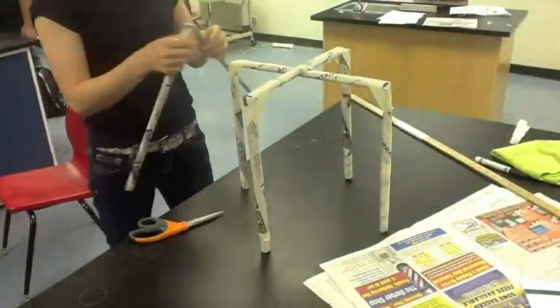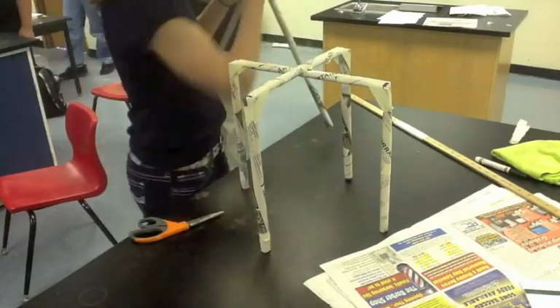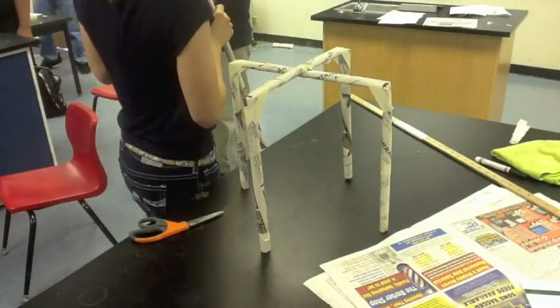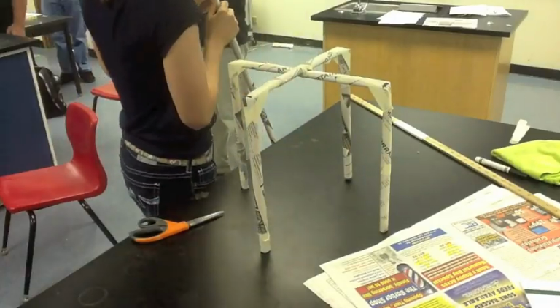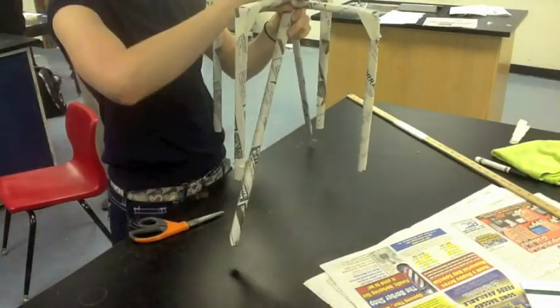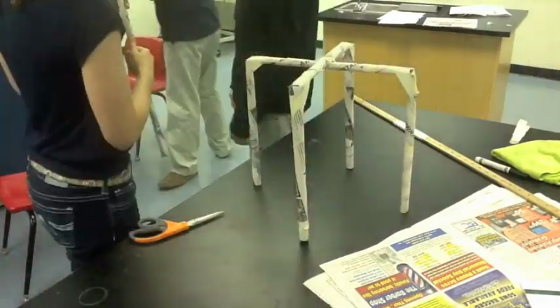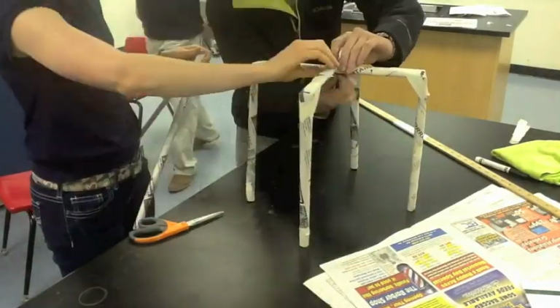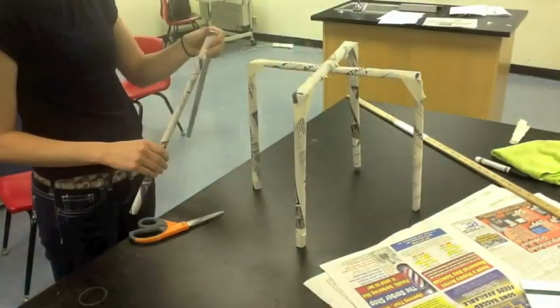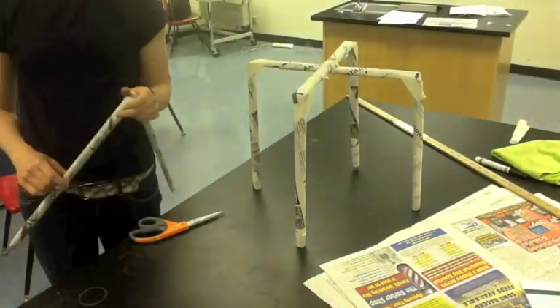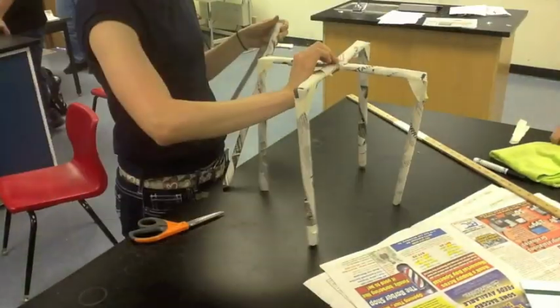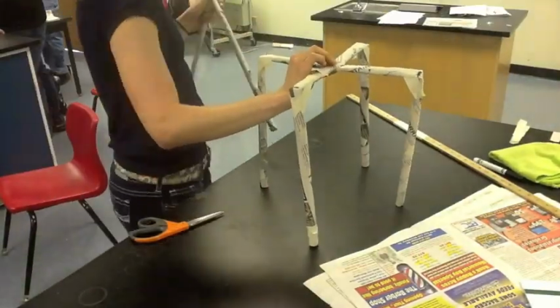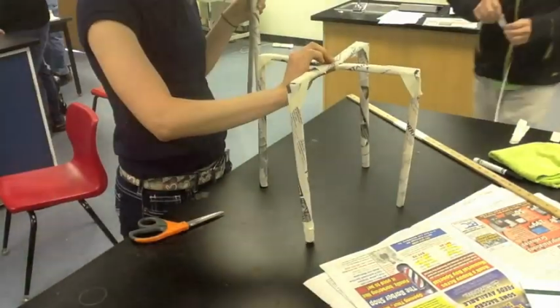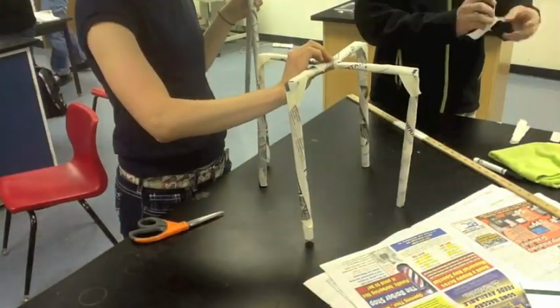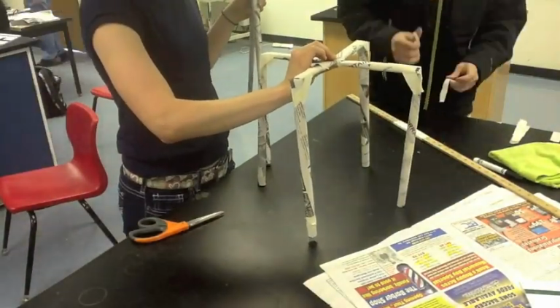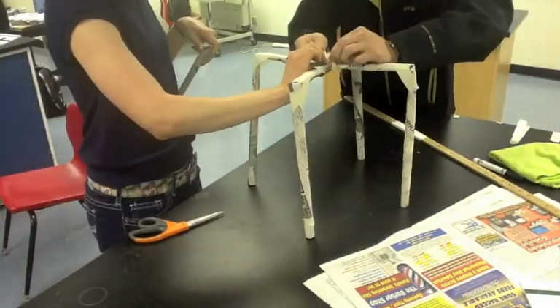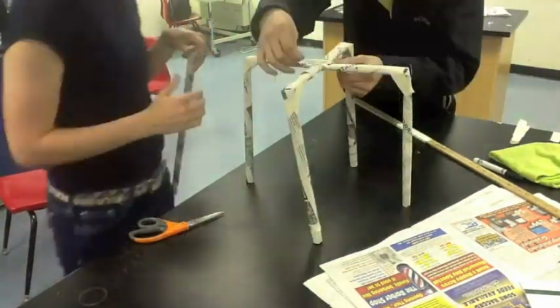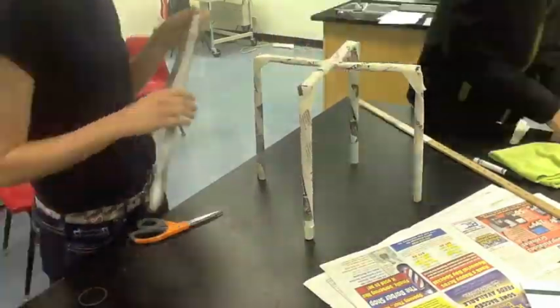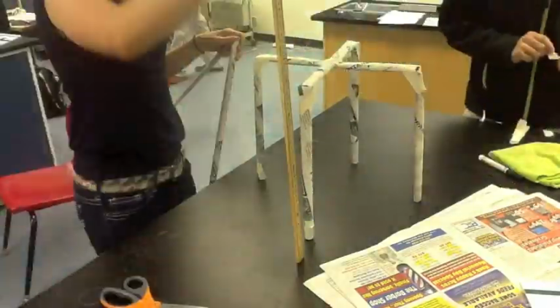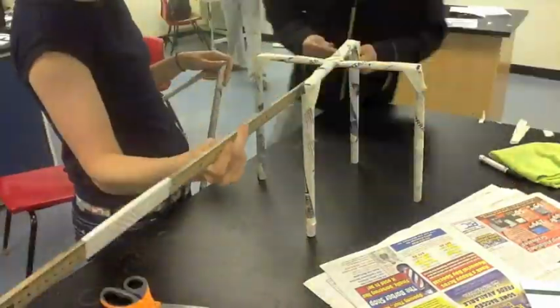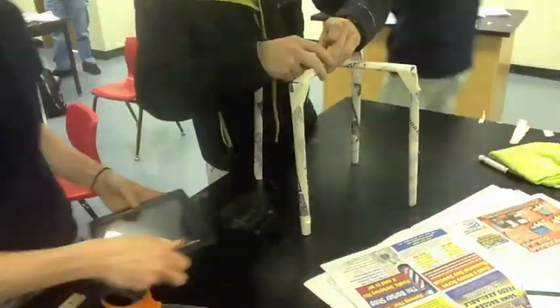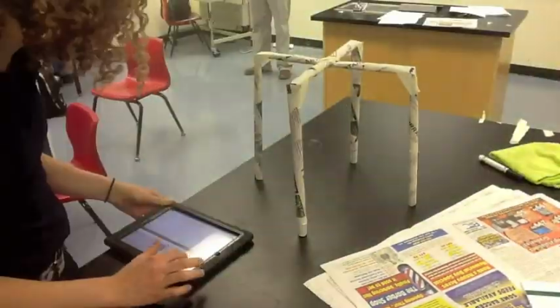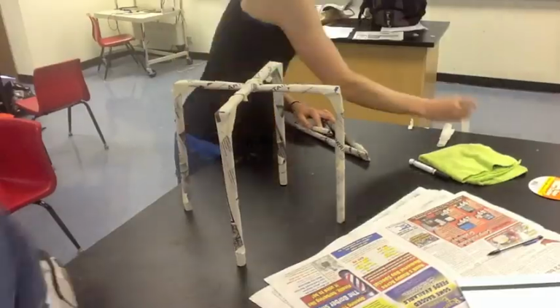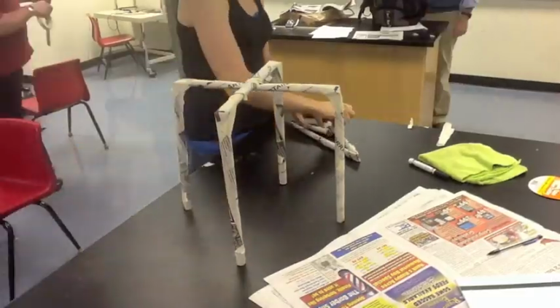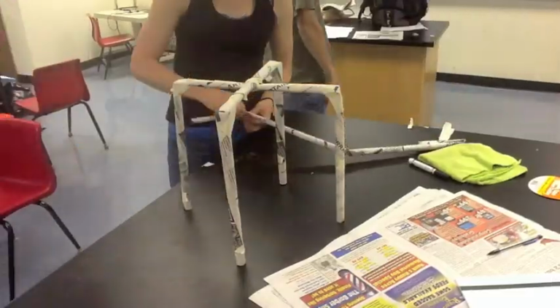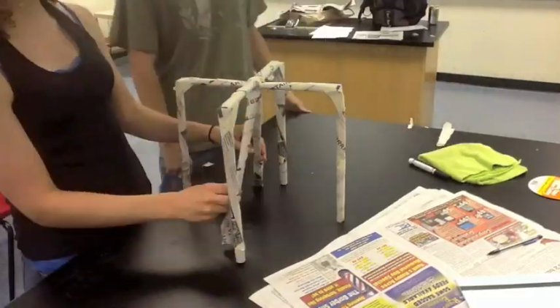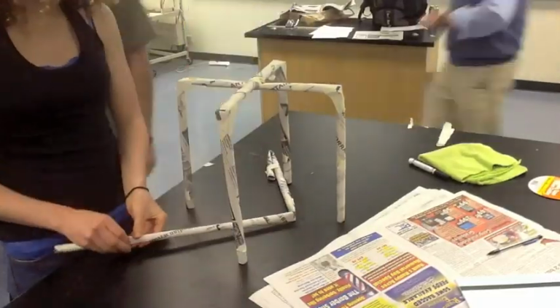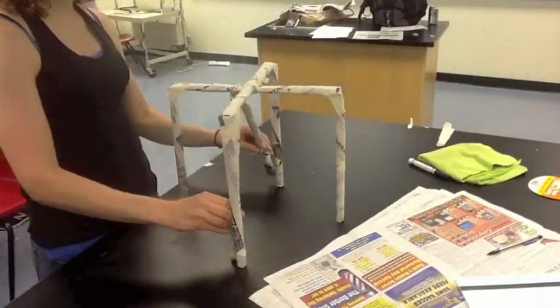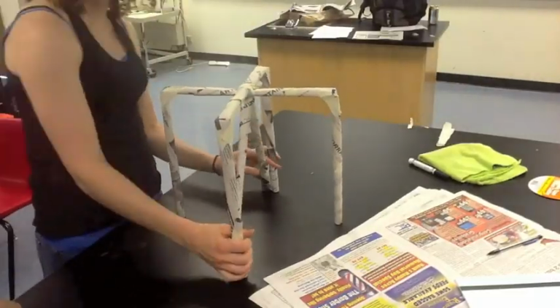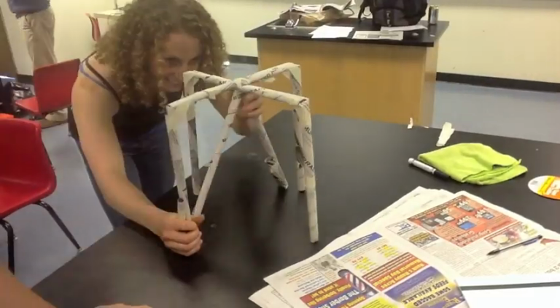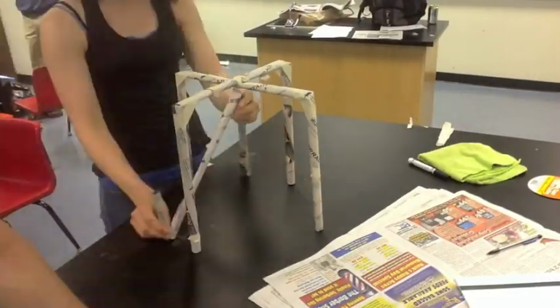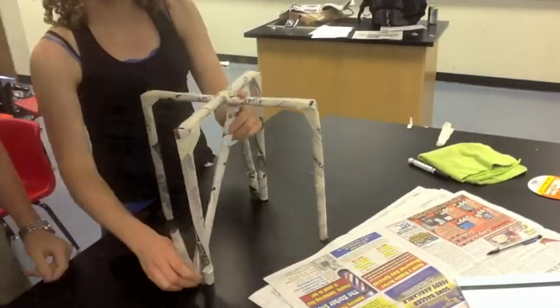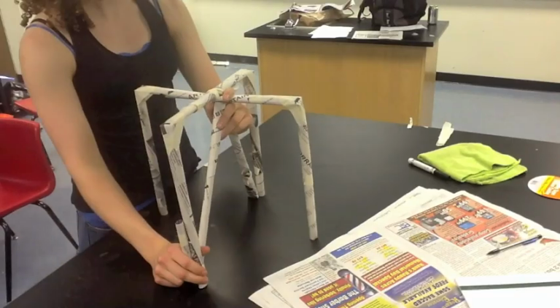Next, we added a support under the center of the two main supports to give the weight of the book something to rest on in the center.